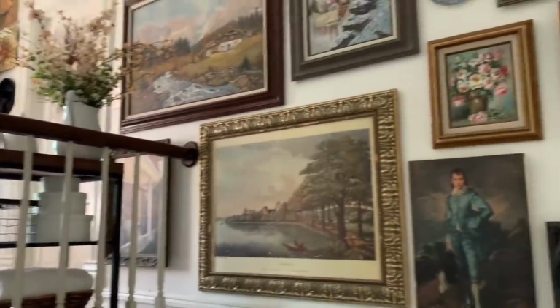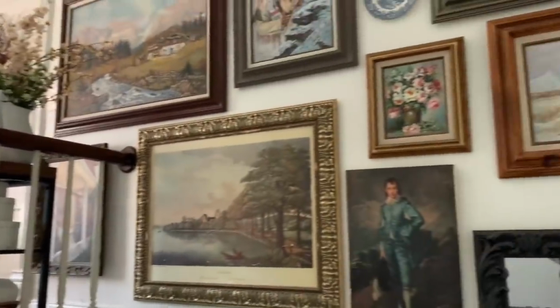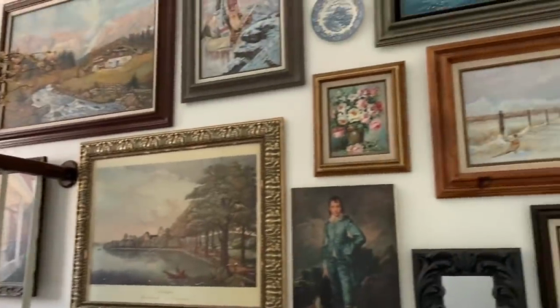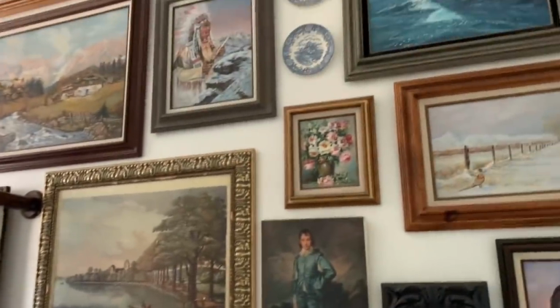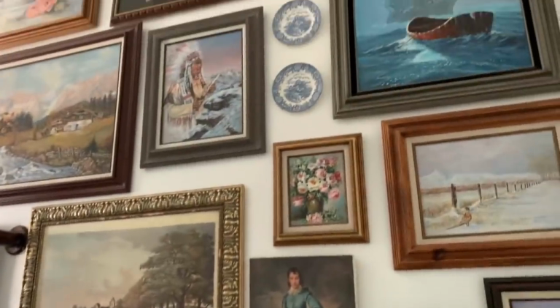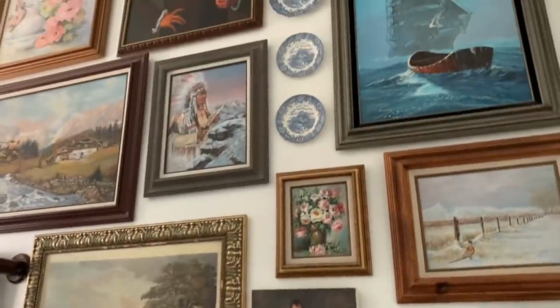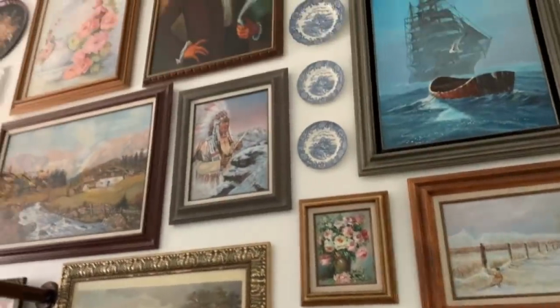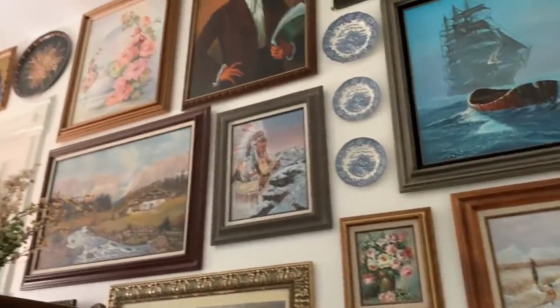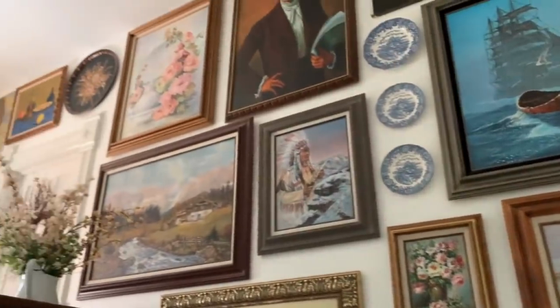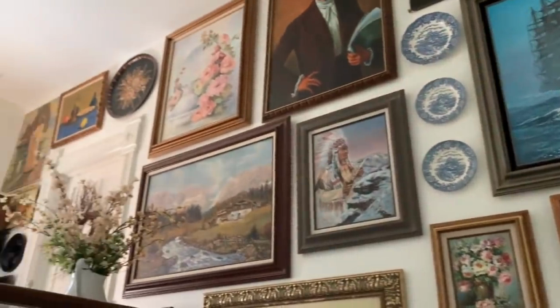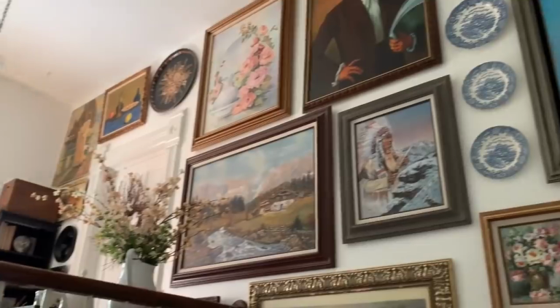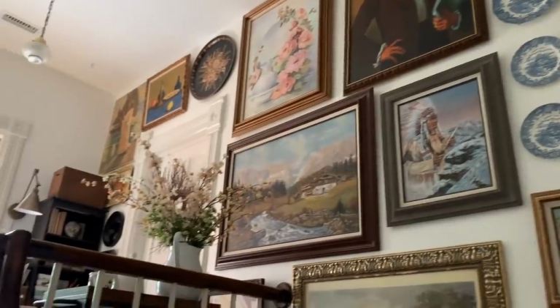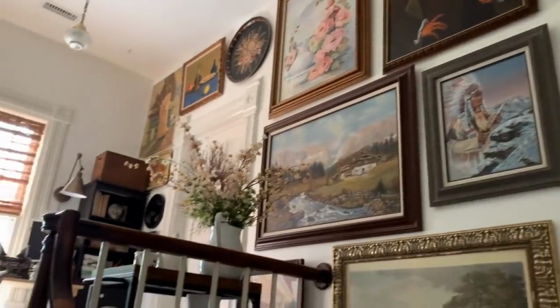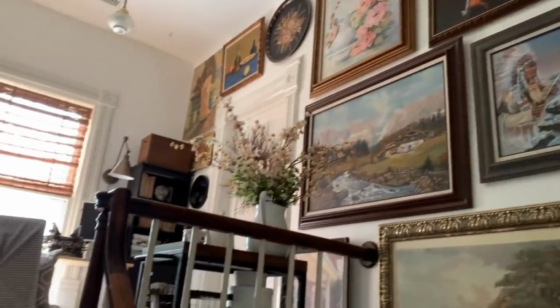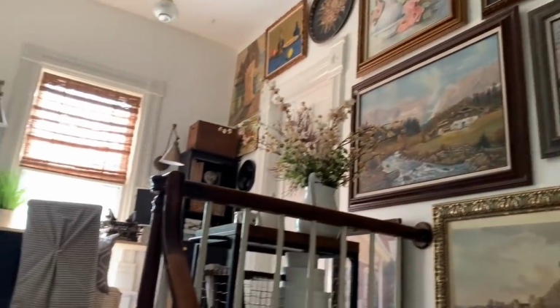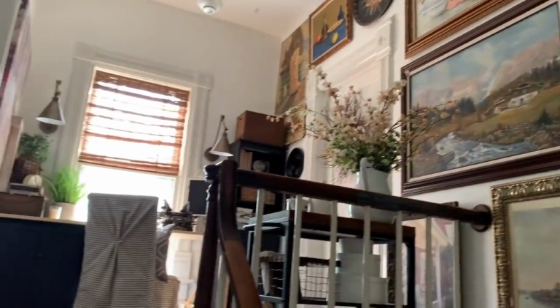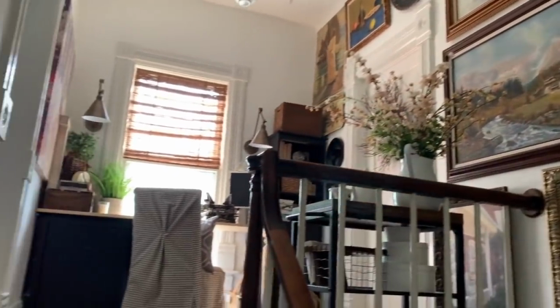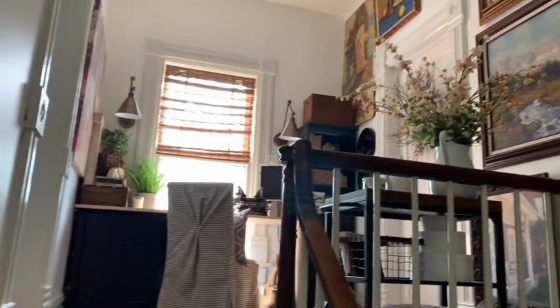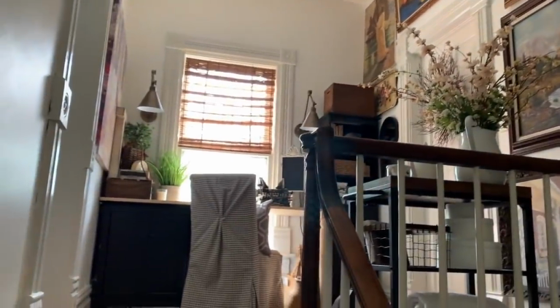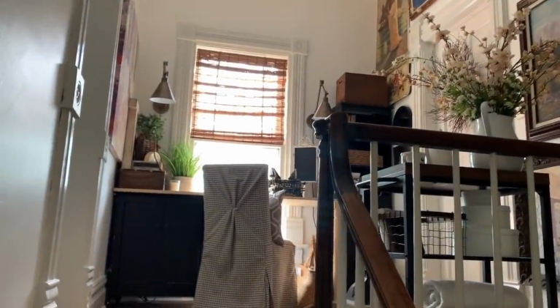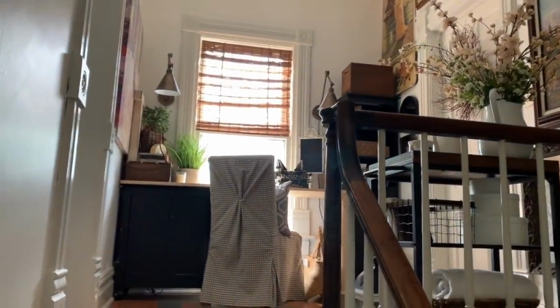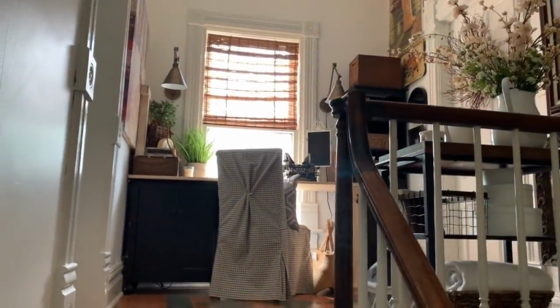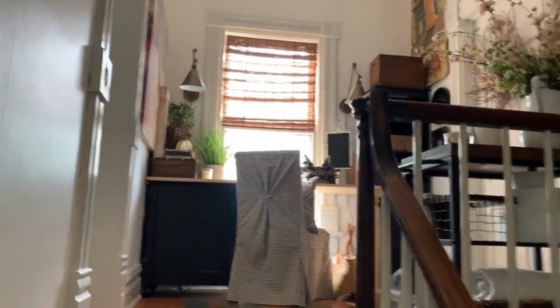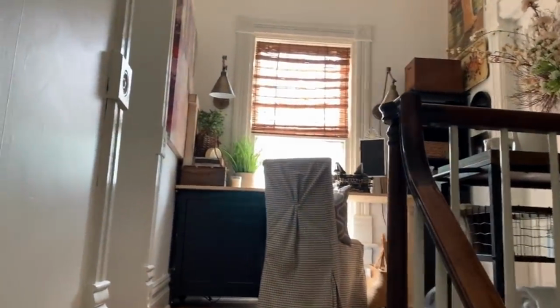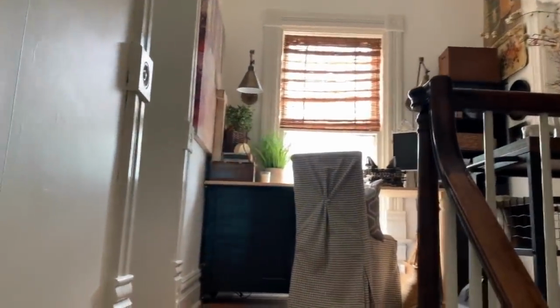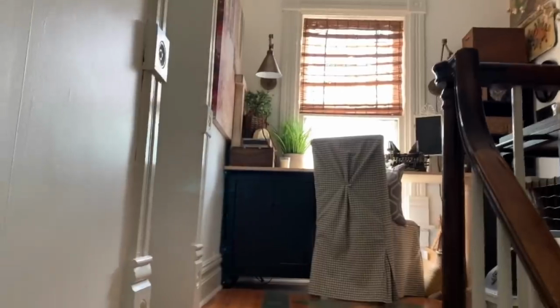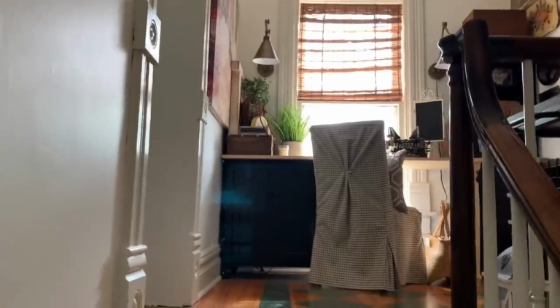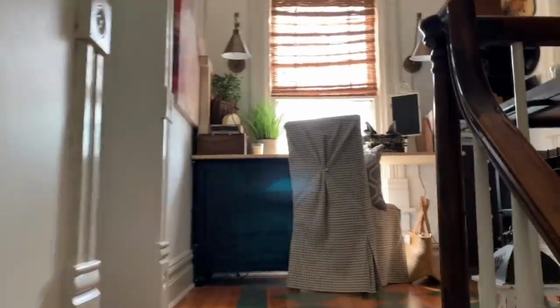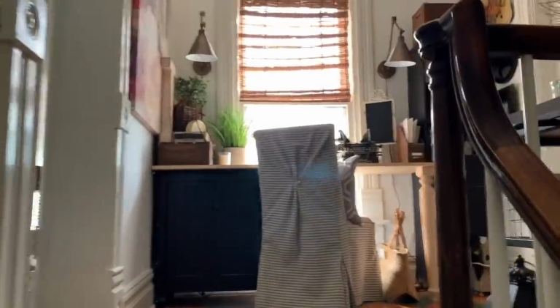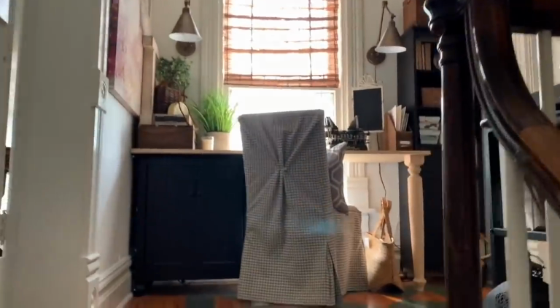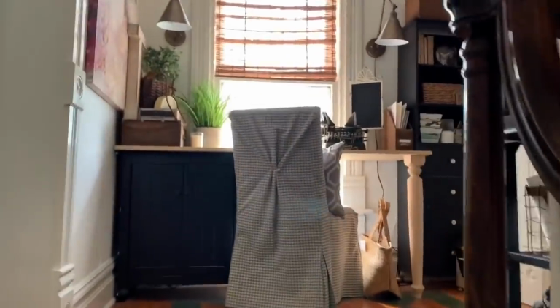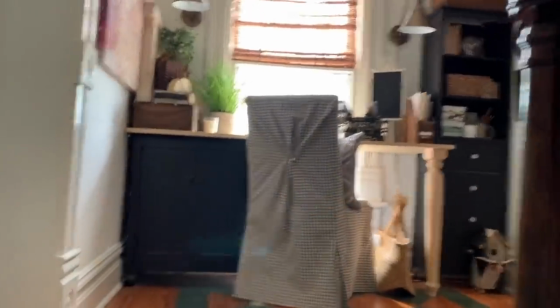There's the rest of the gallery wall — it's two stories. It took me 31 years to collect all the paintings and prints and vintage finds, and I love it.